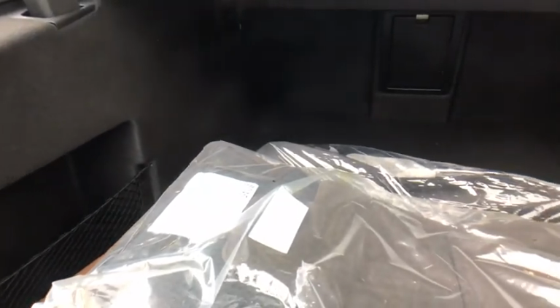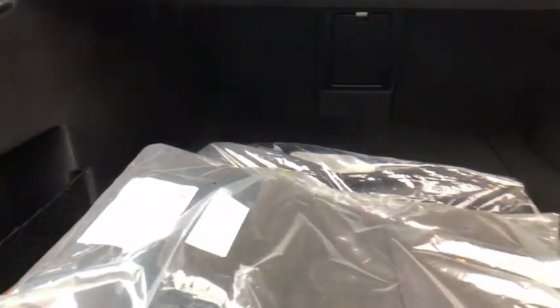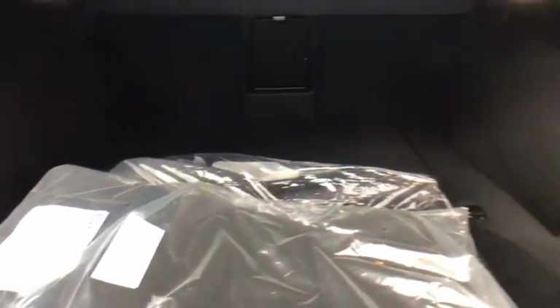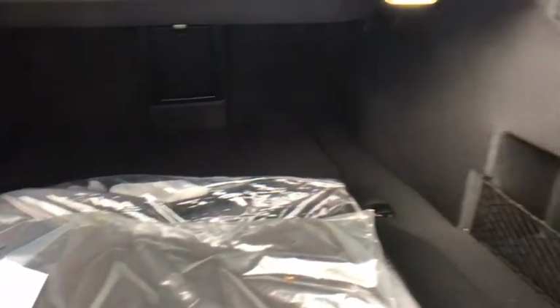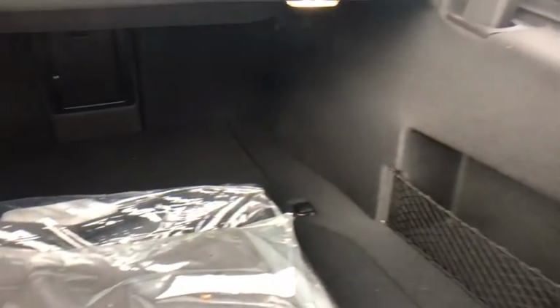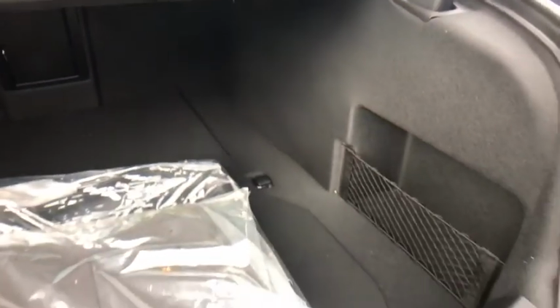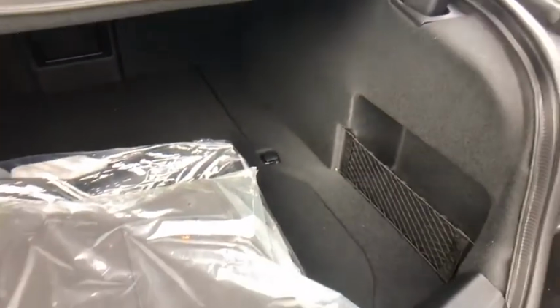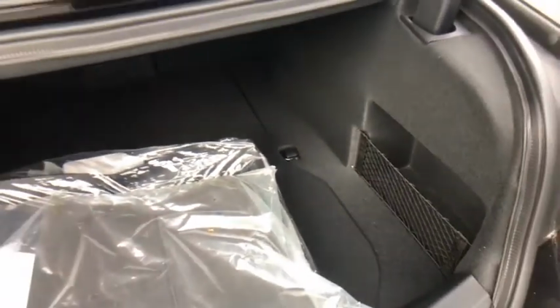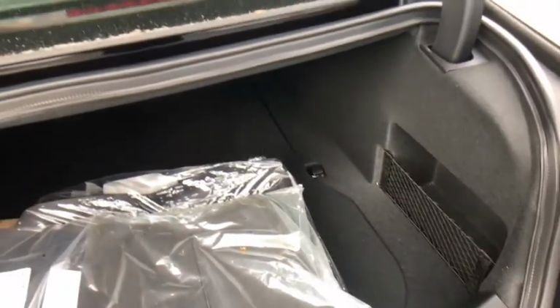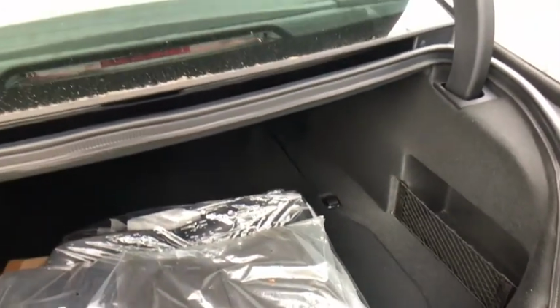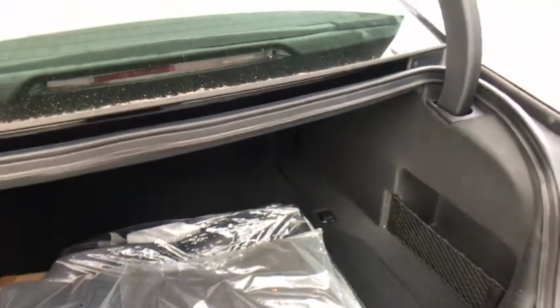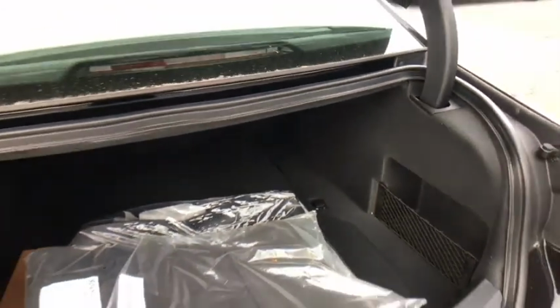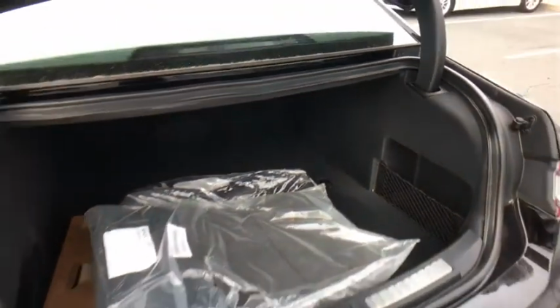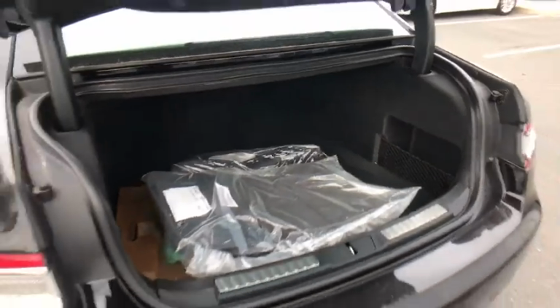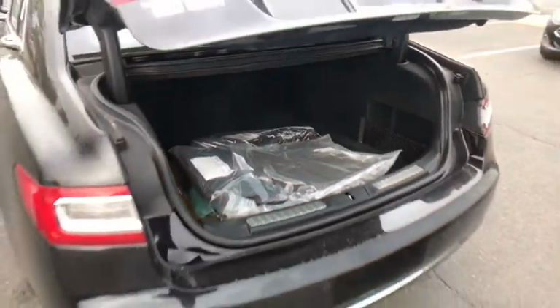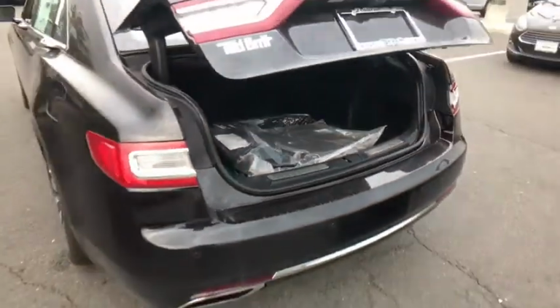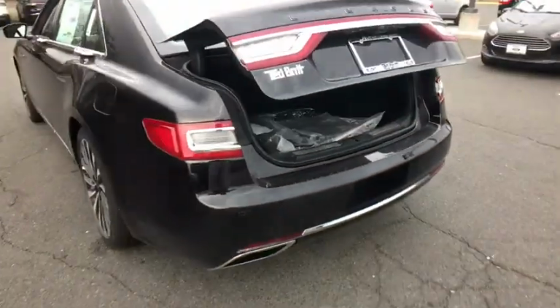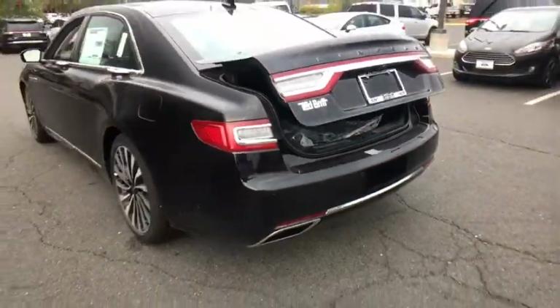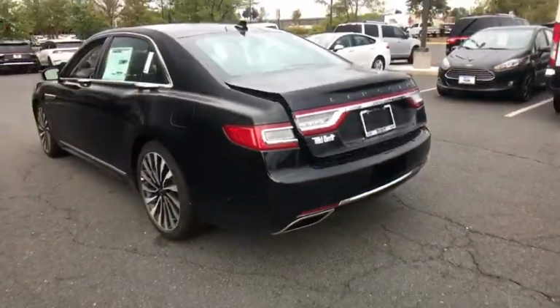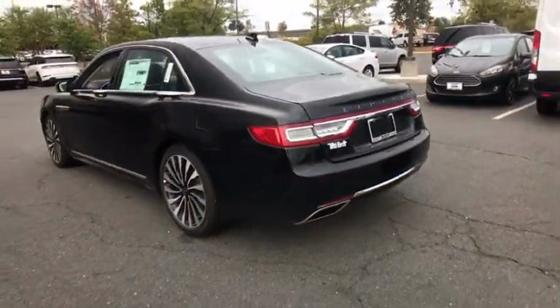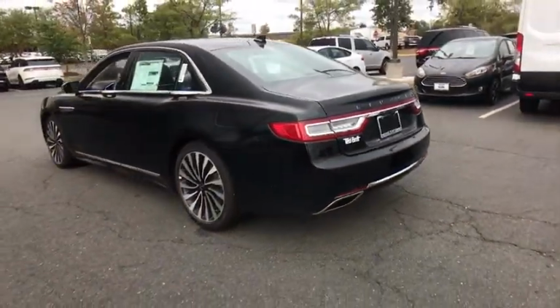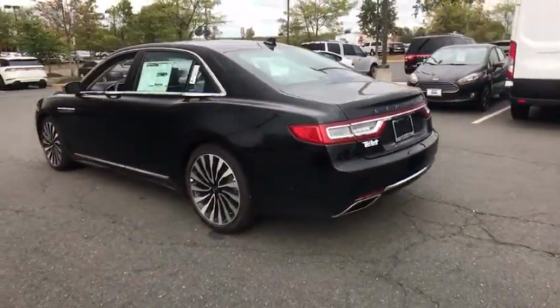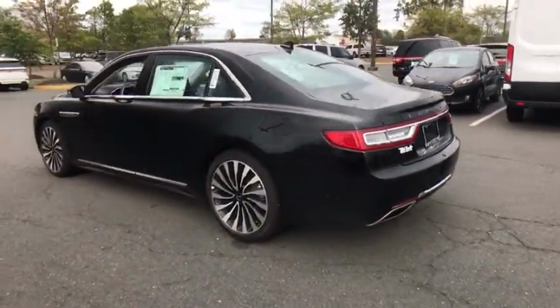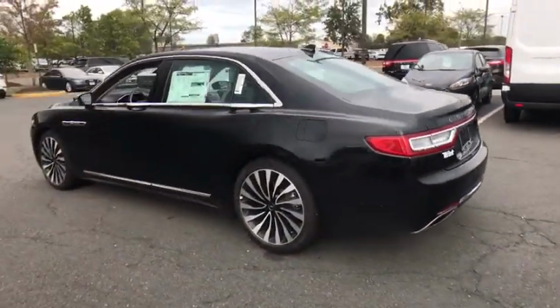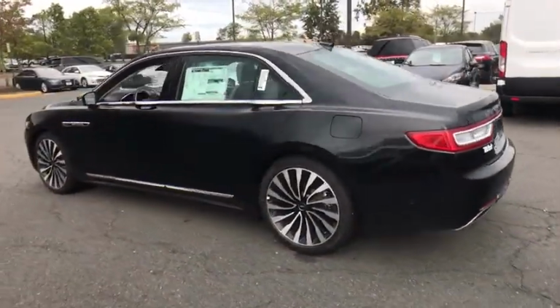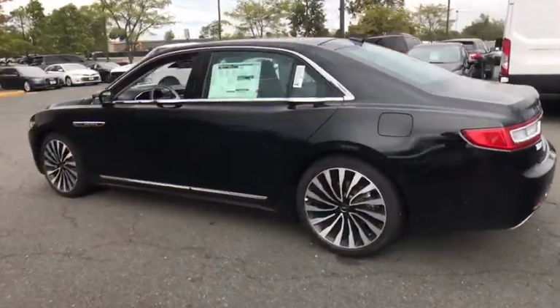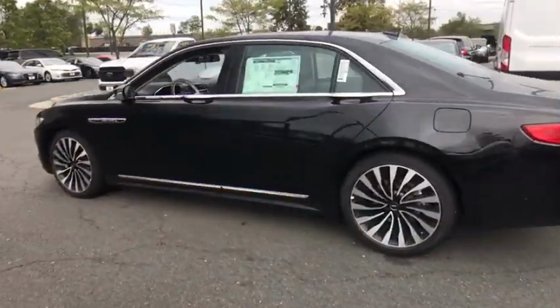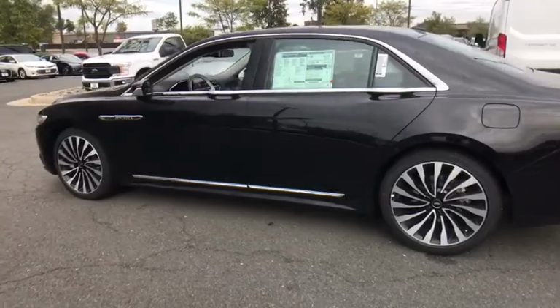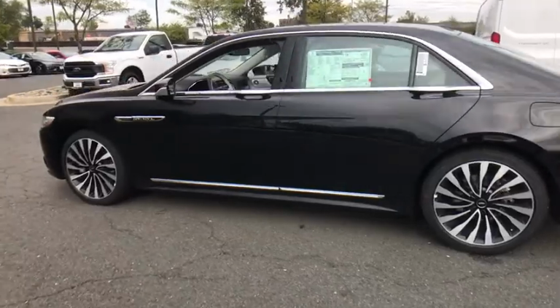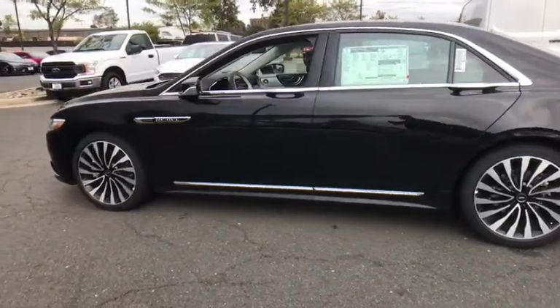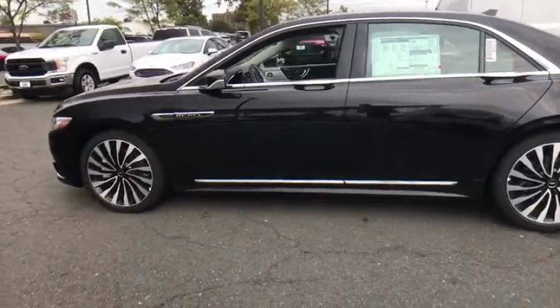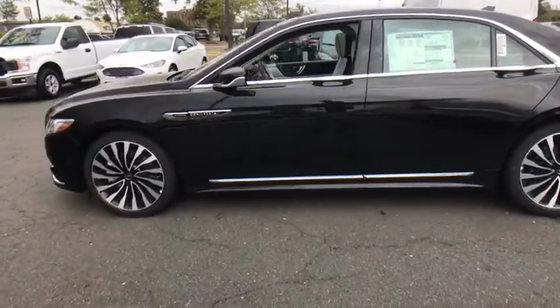Navigation system, Bluetooth, leather-wrapped steering wheel, power steering, adjustable steering wheel, four-wheel disc brakes, auto-dimming rear-view mirror, aluminum wheels. Come see the car for yourself.